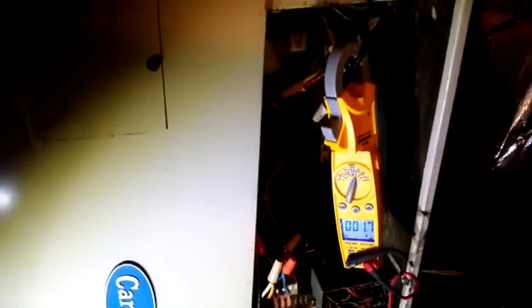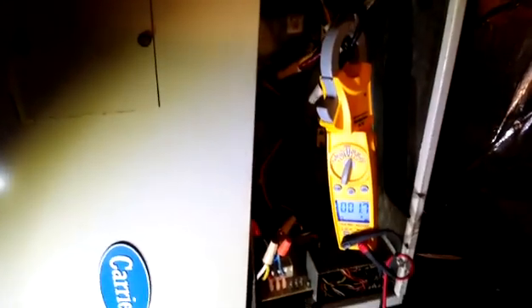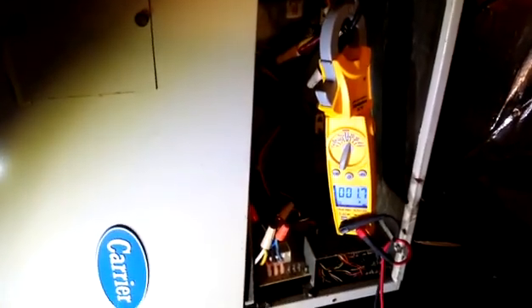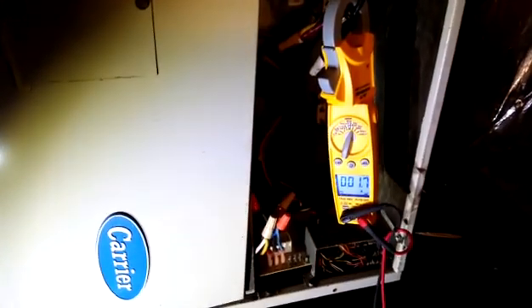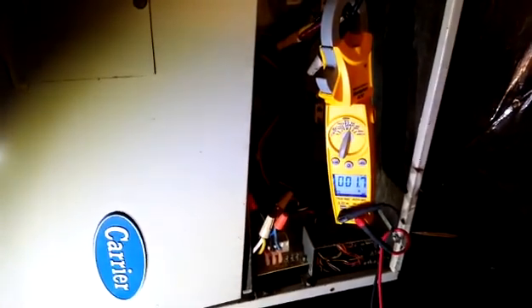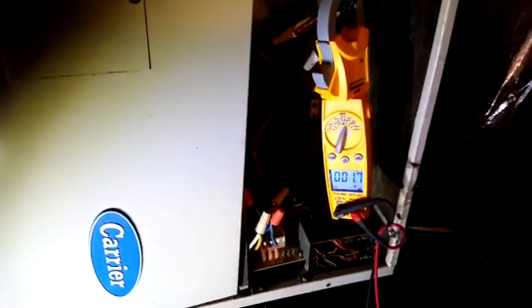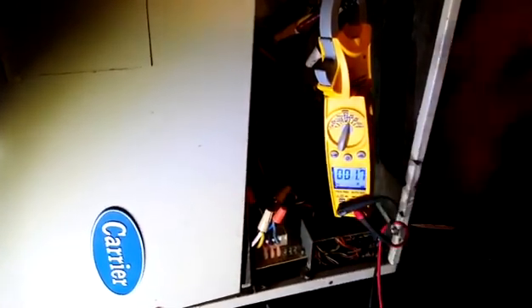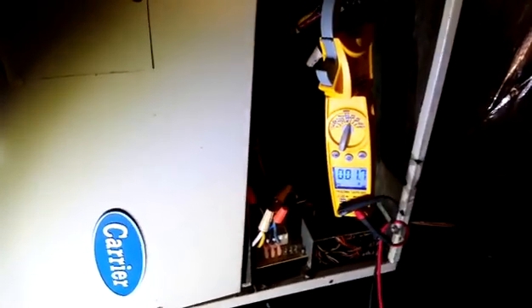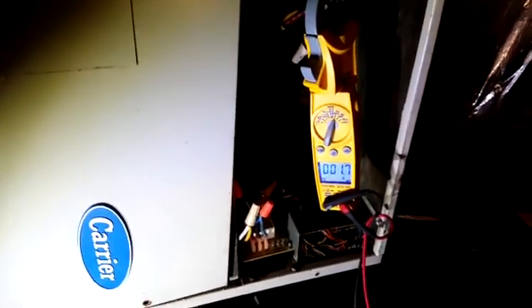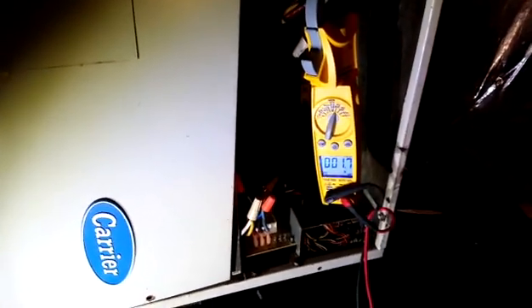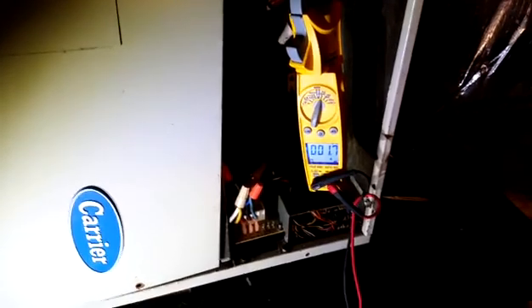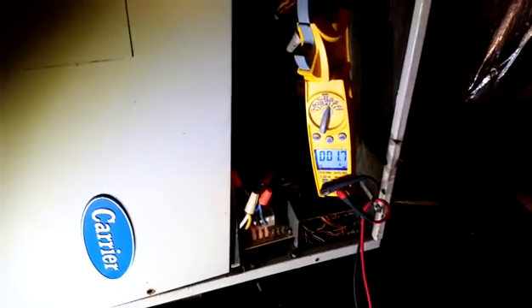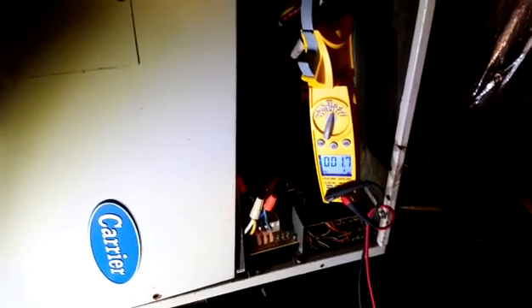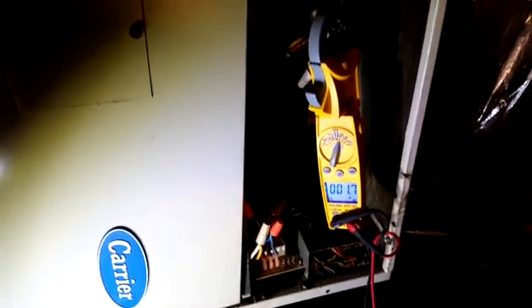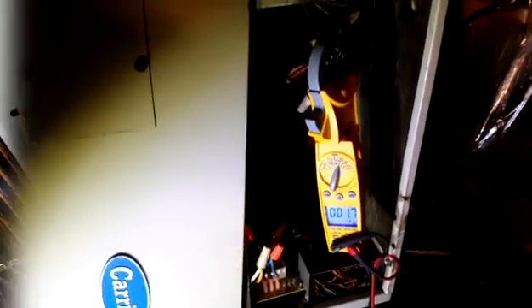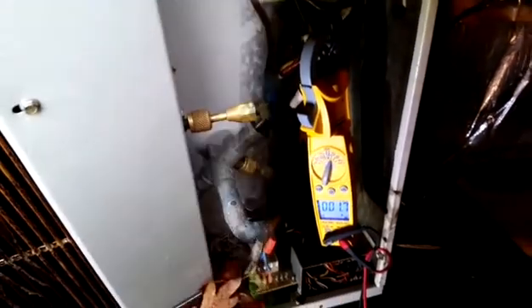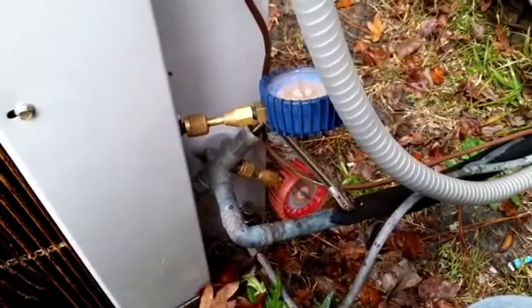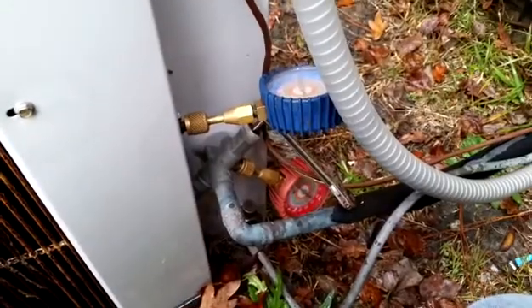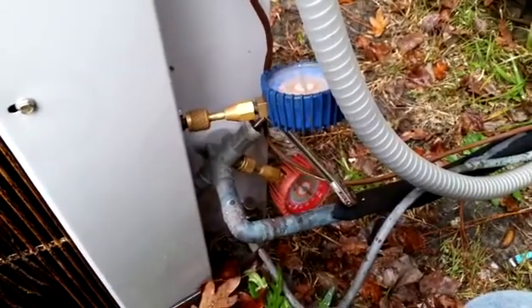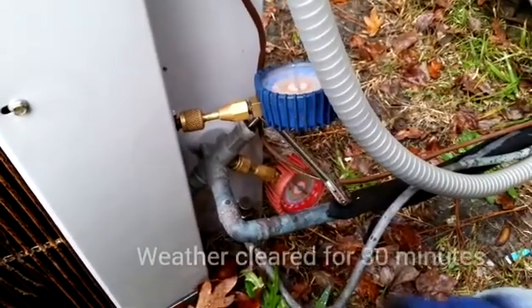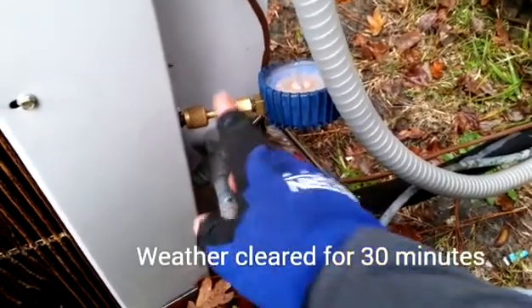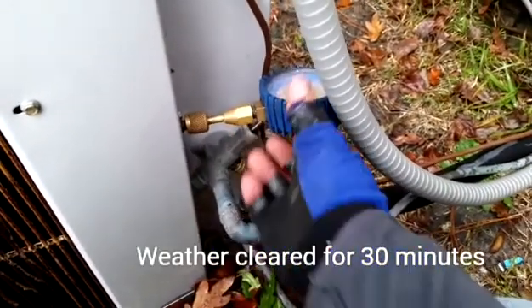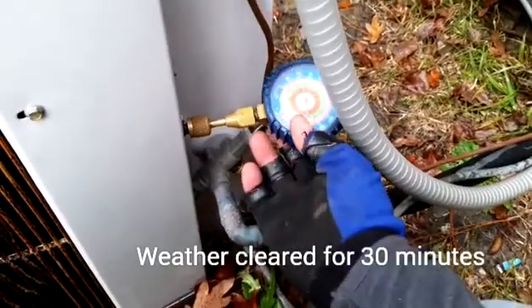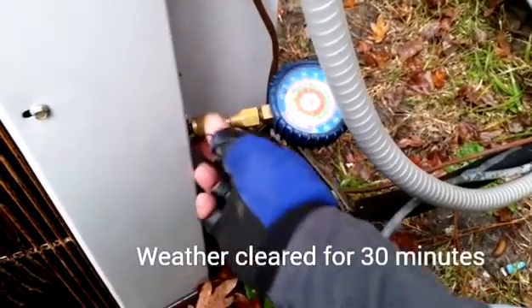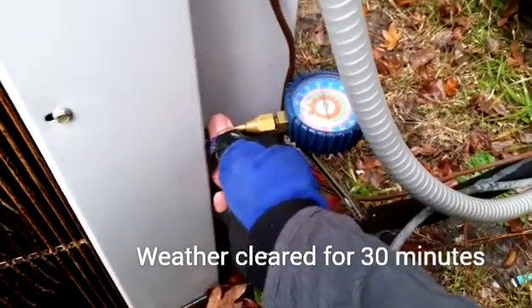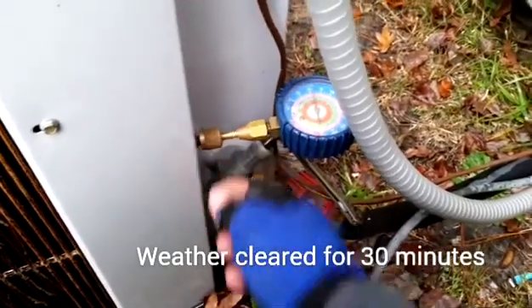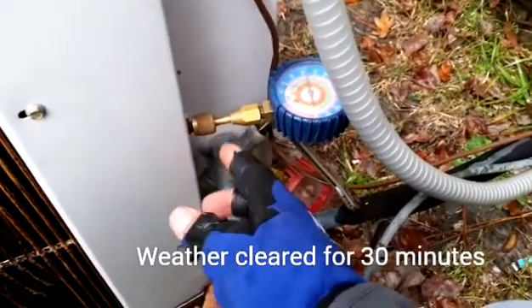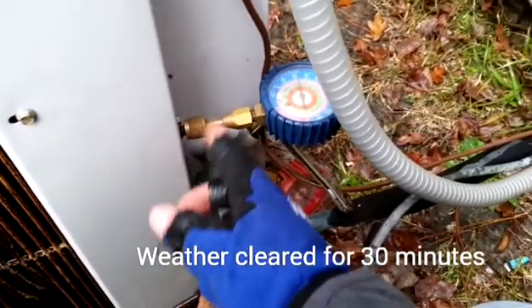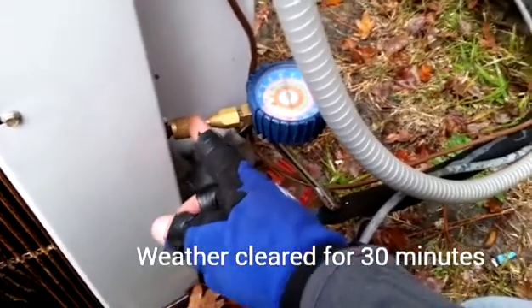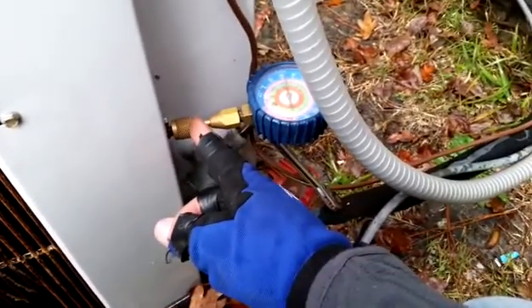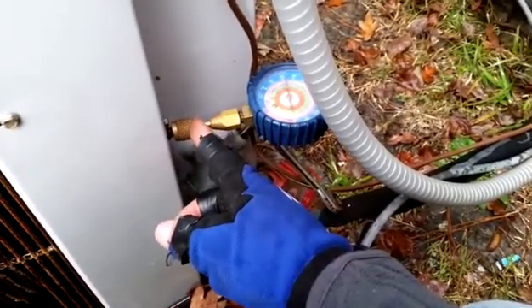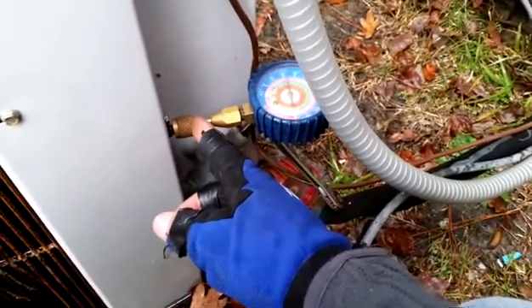This one looks like it's good so far. We'll let it run for about five minutes, then put the system in heating mode. If it stops raining, I'll get a refrigerant pressure. We are out at the old Carrier unit — I have my suction gauge here on the true suction port, which runs back to the suction coming to the compressor.